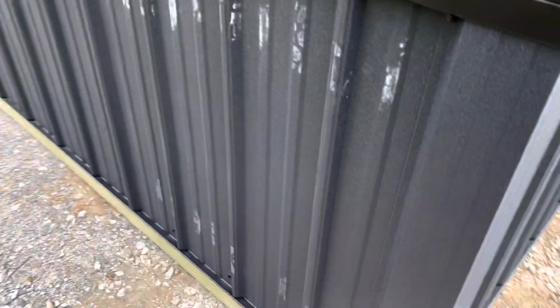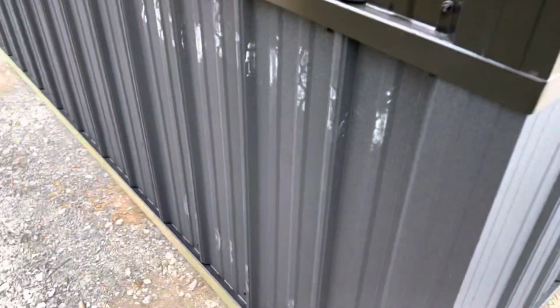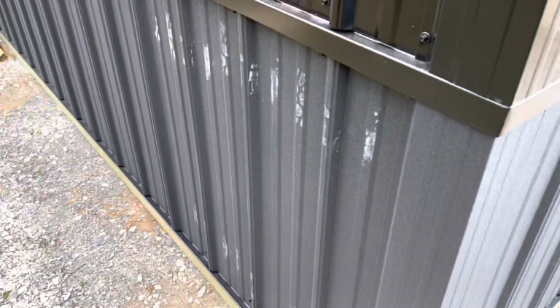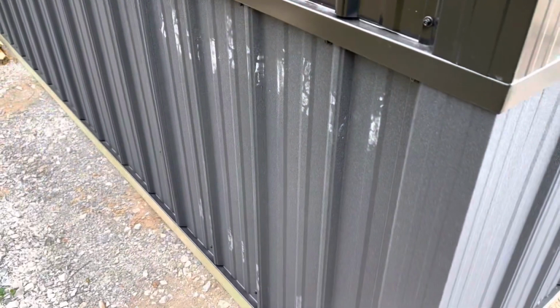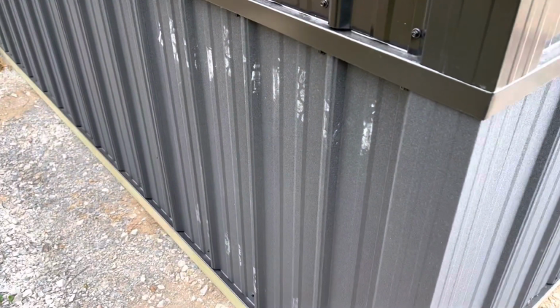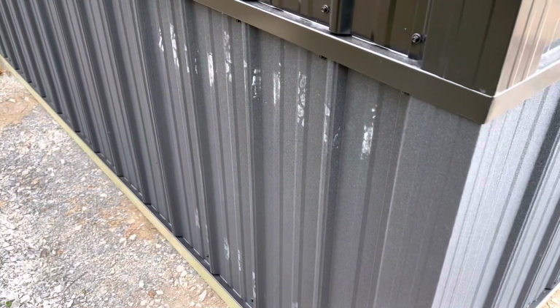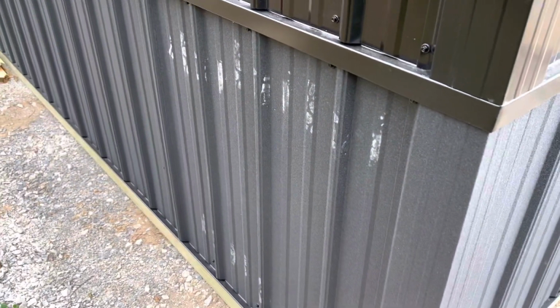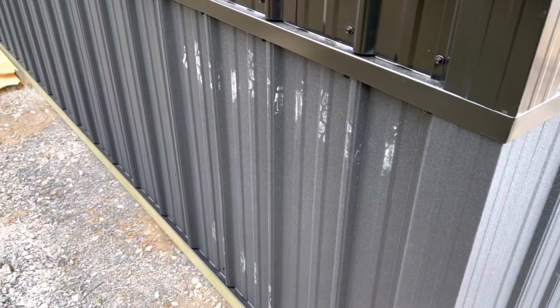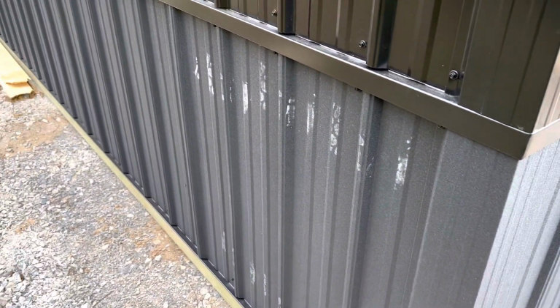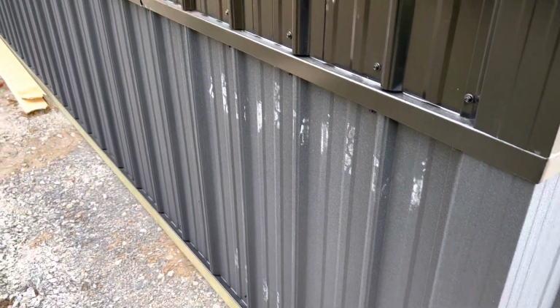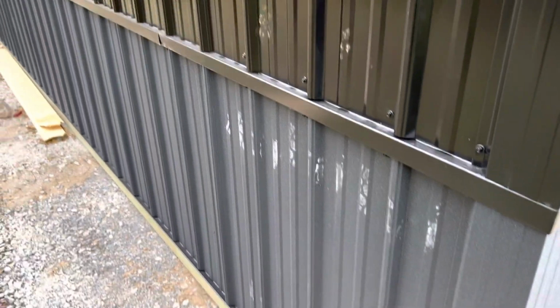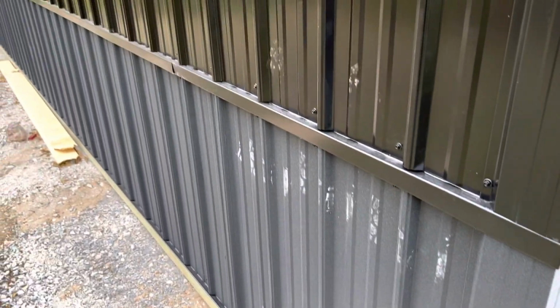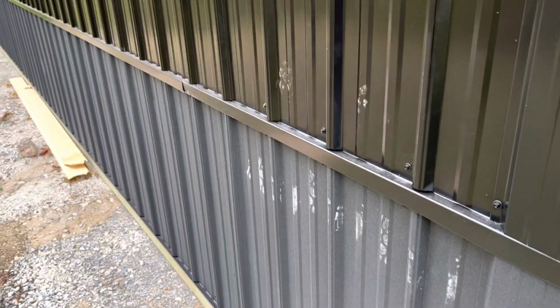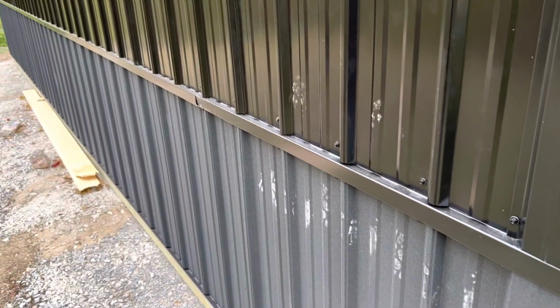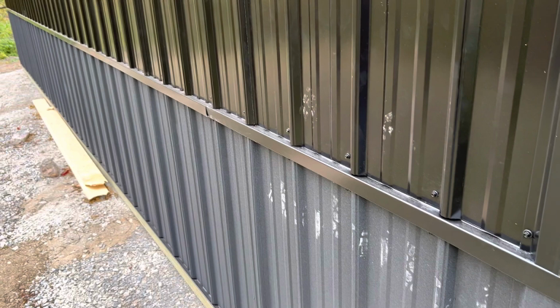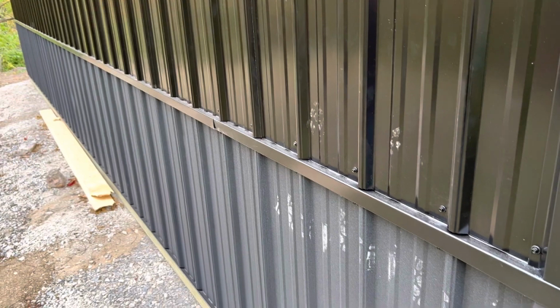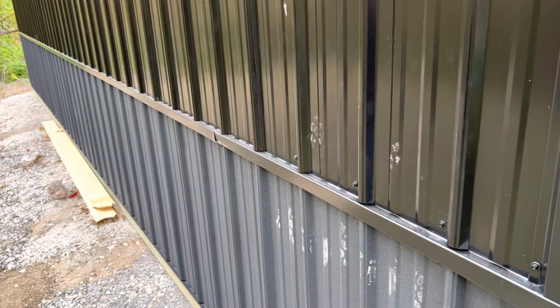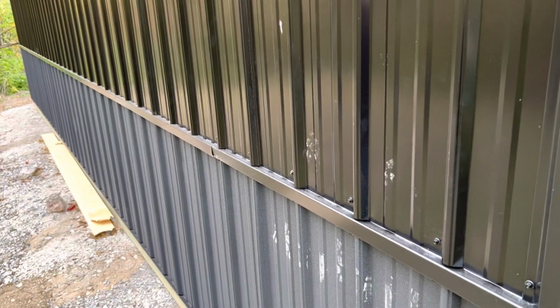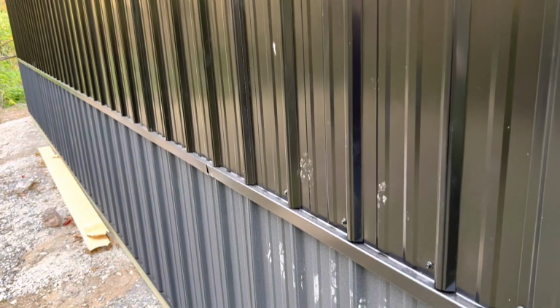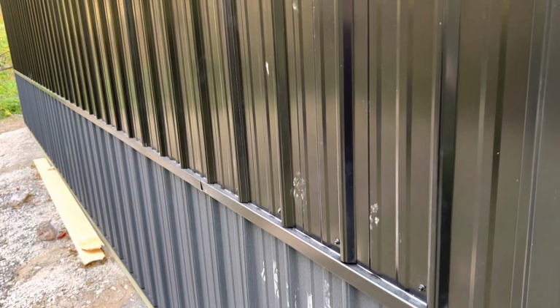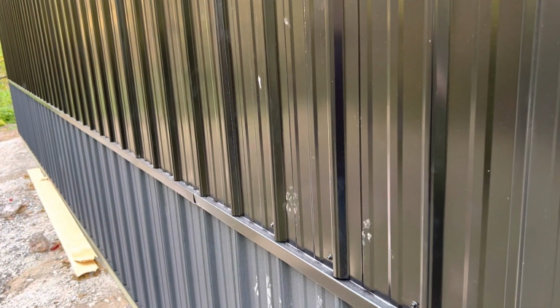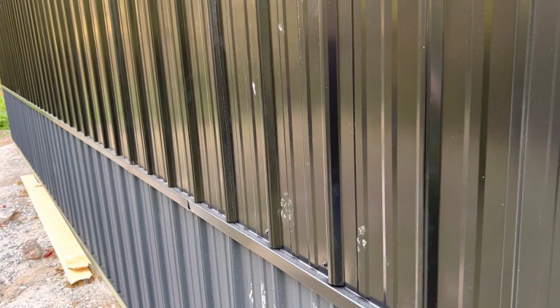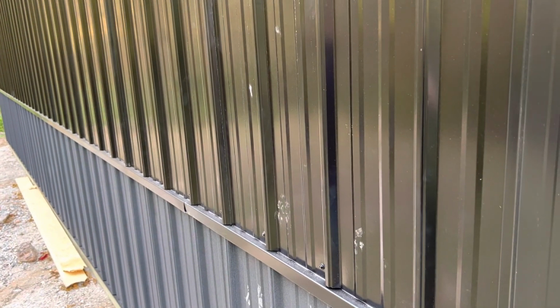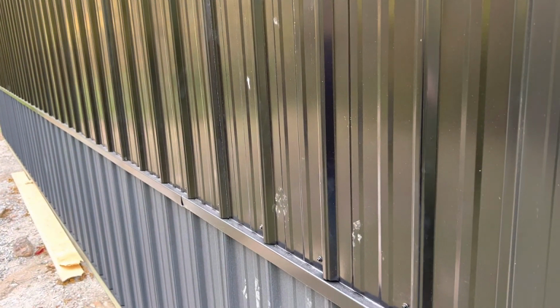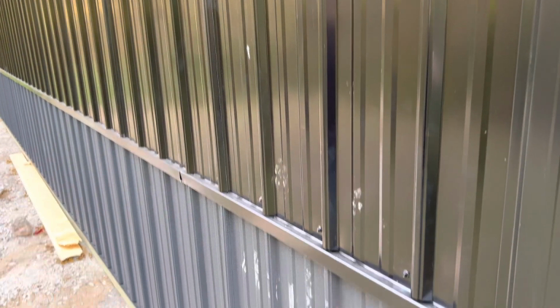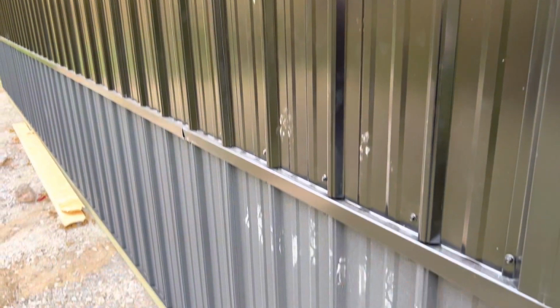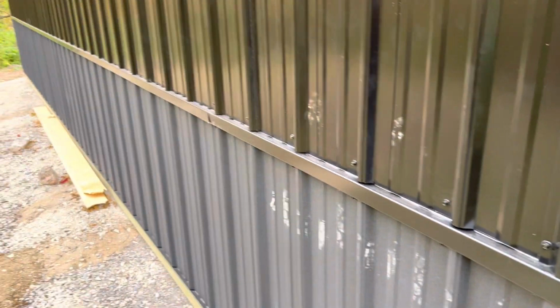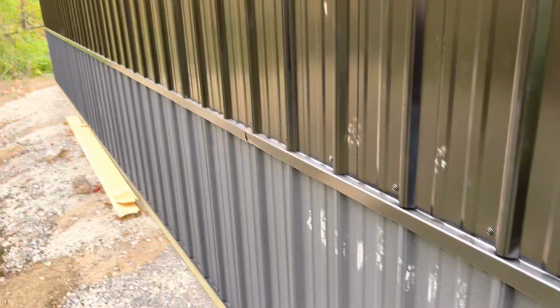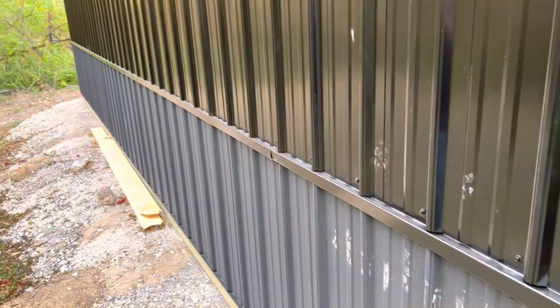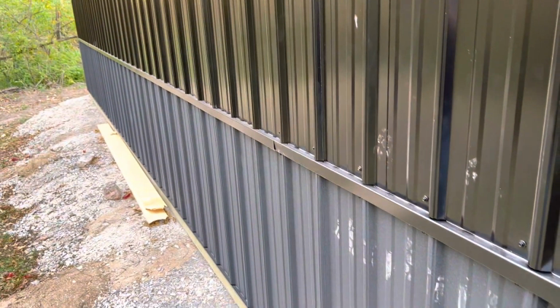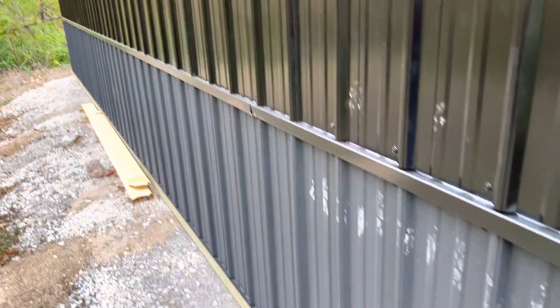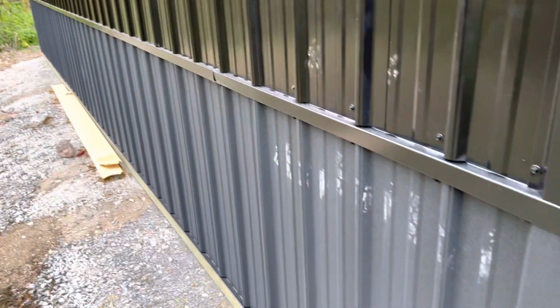Maybe you can see that a little bit better there. You can really see it right here — see how the shine there on the sidewall panel, and then you've got the texture.